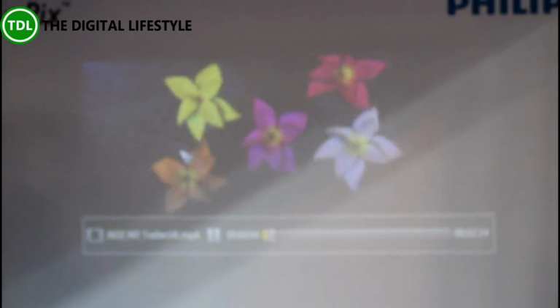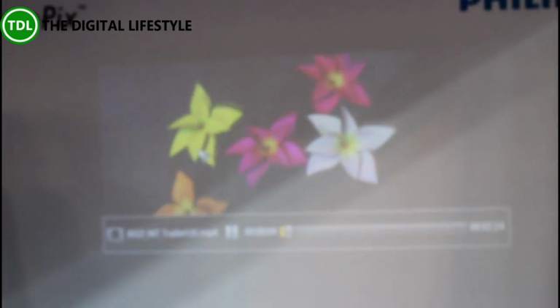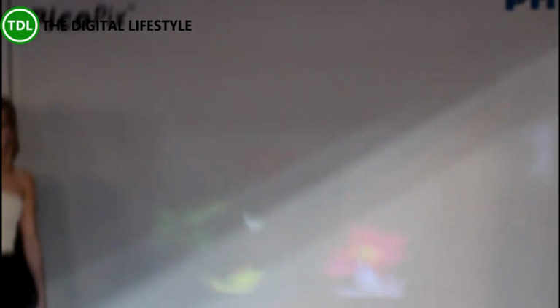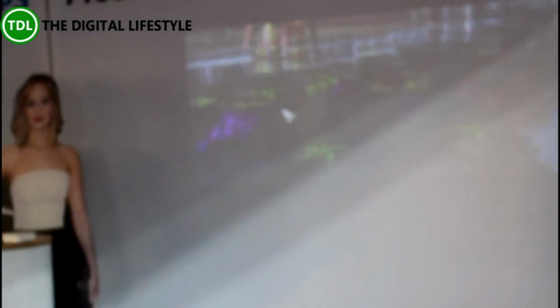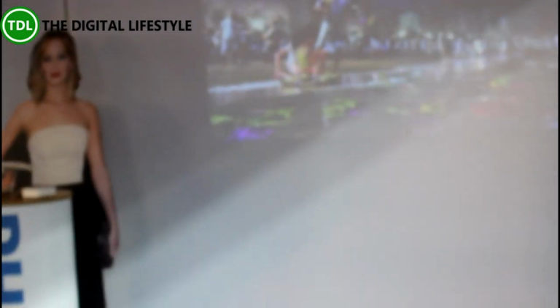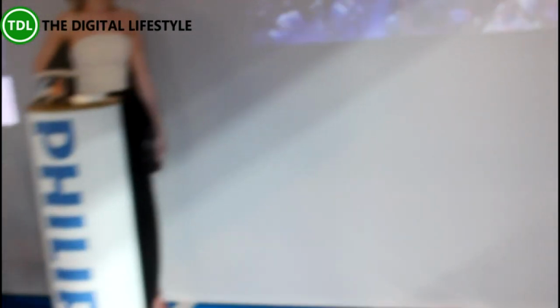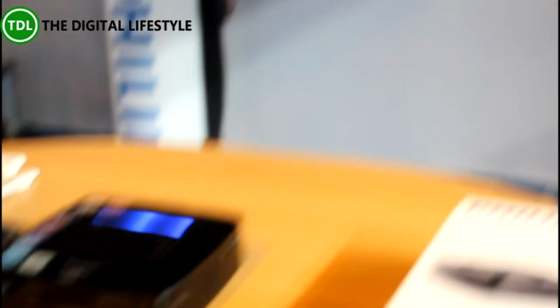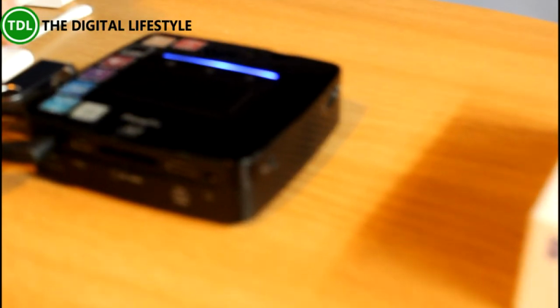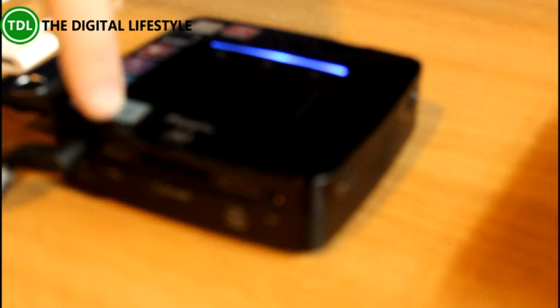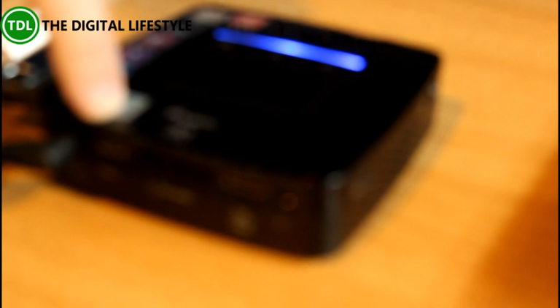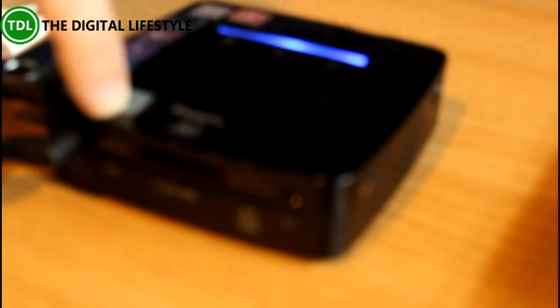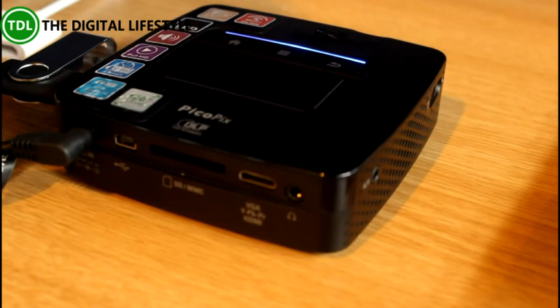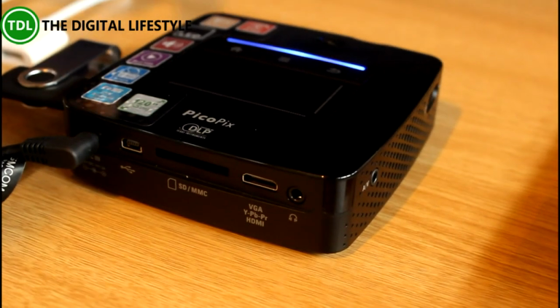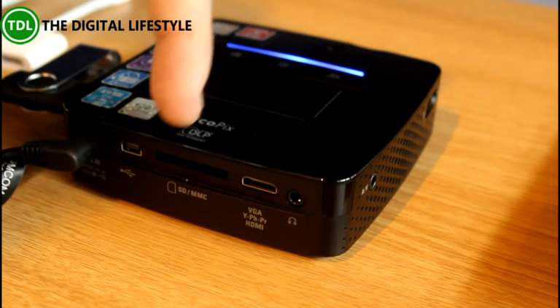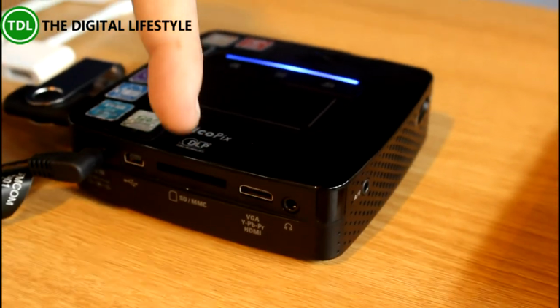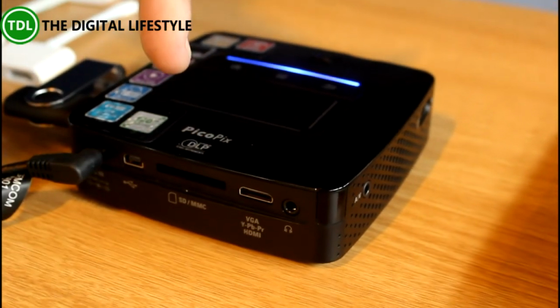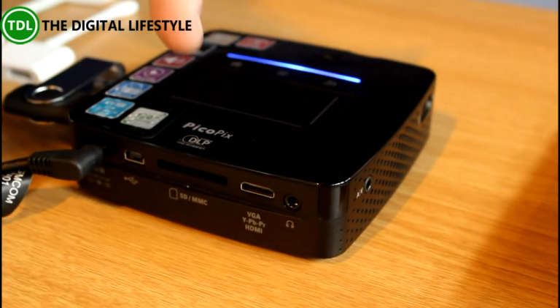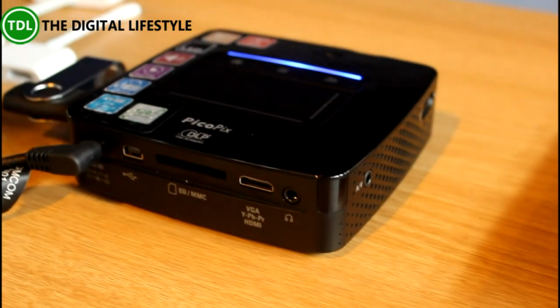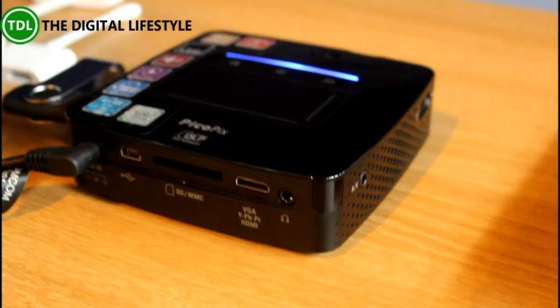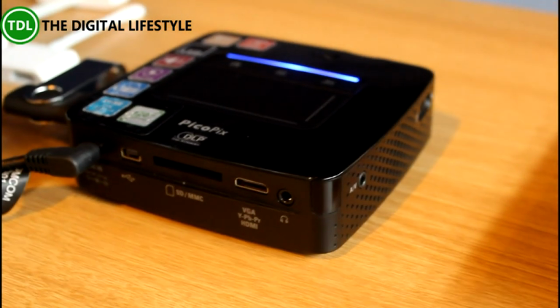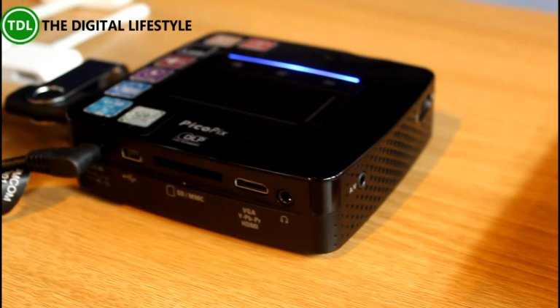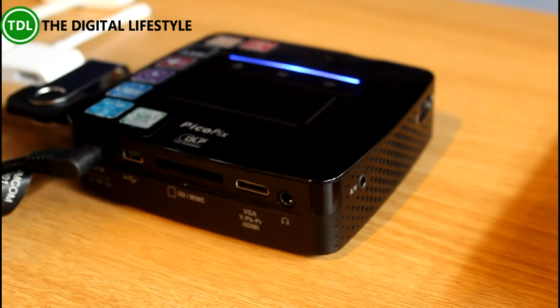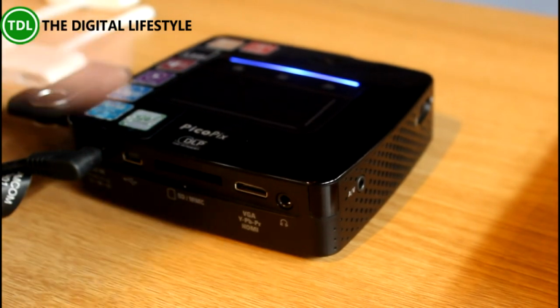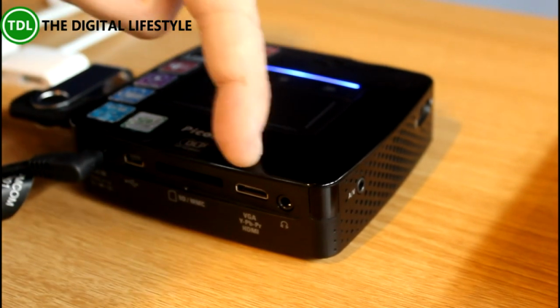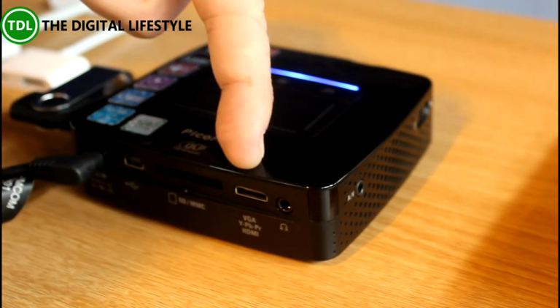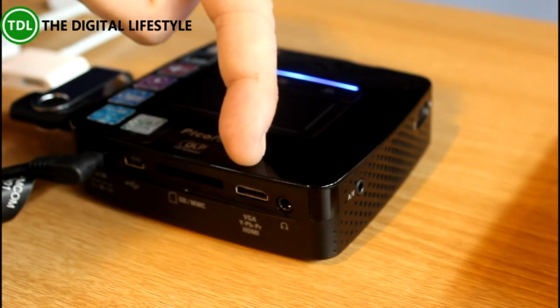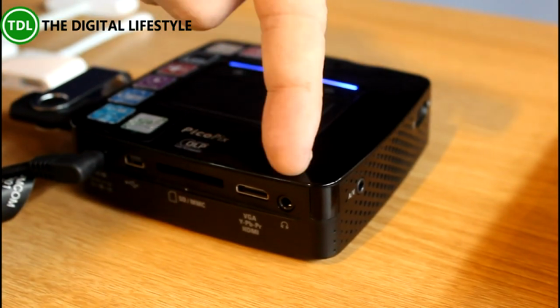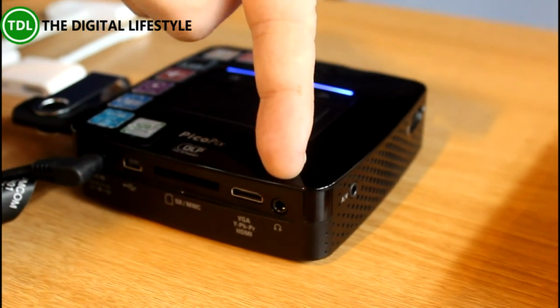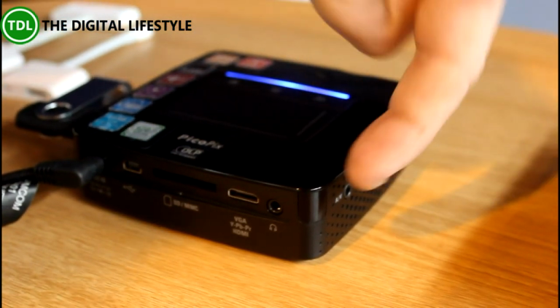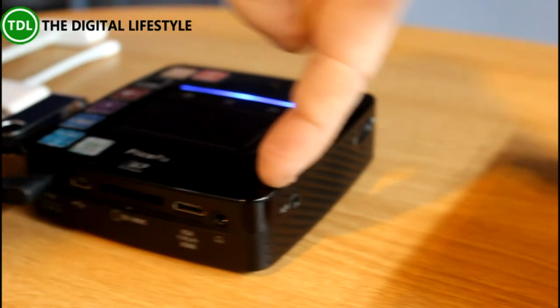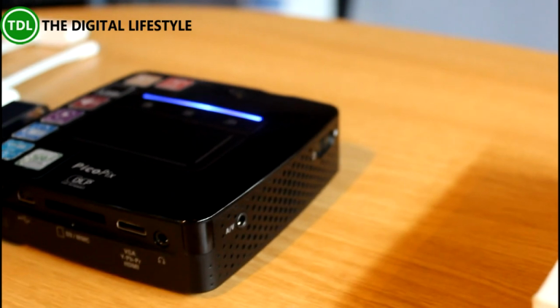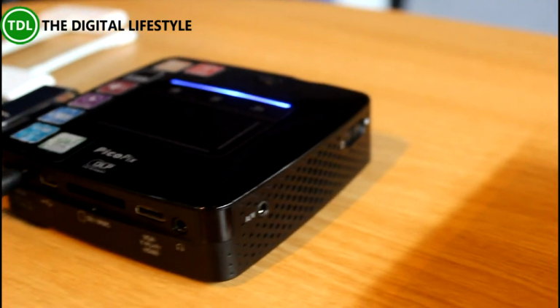If you have a quick look at the back of the device: you've got a mini USB, an SD card slot so you can expand the internal memory, a mini HDMI port, a headphone socket, and there's an AV port on the side as well.